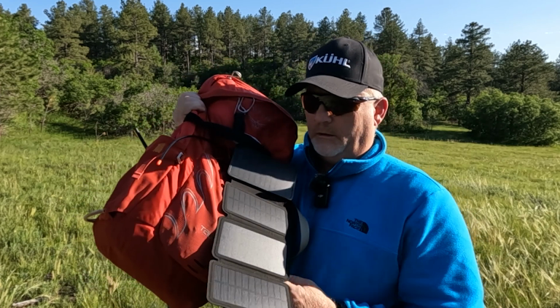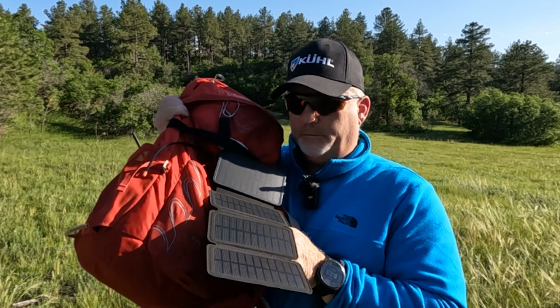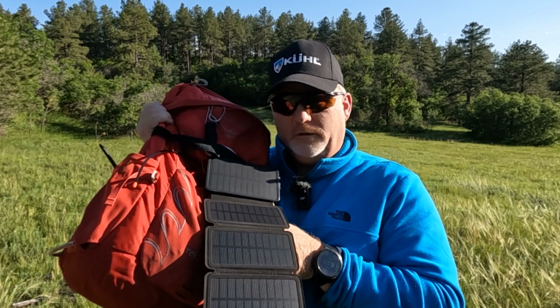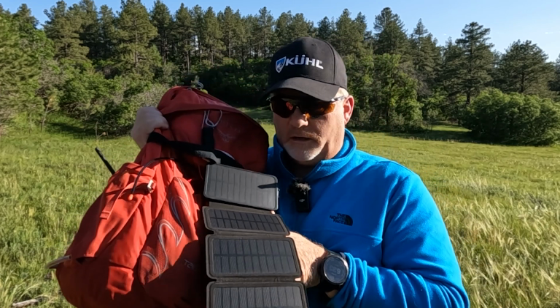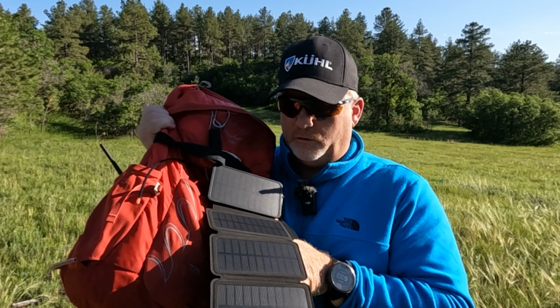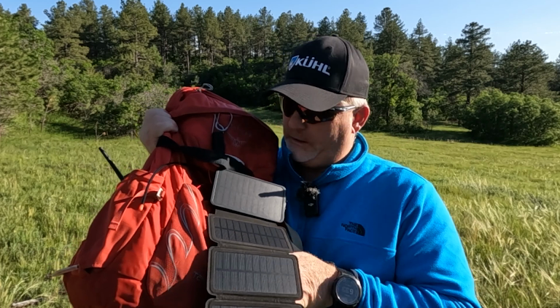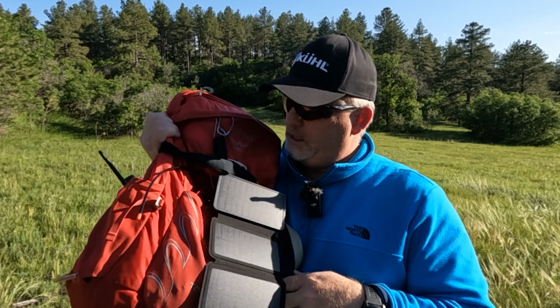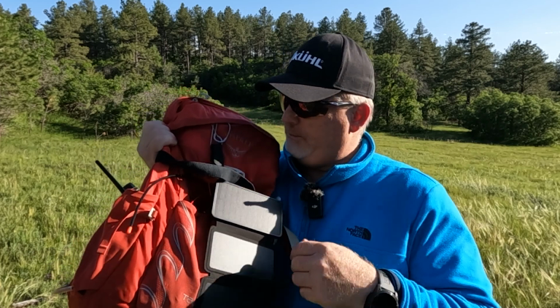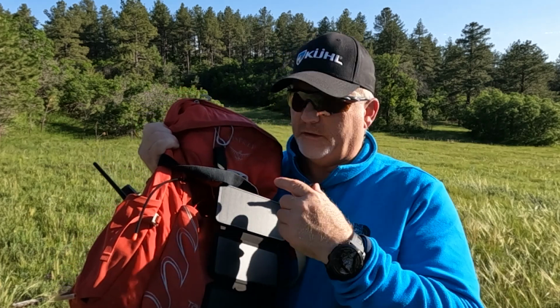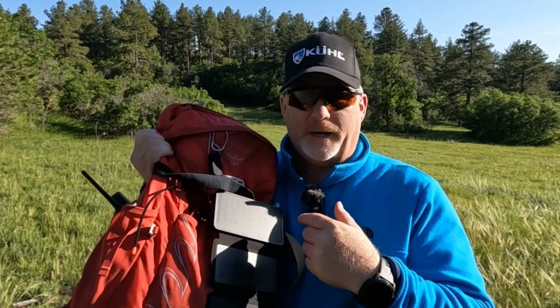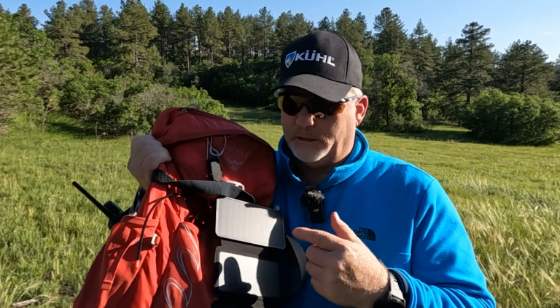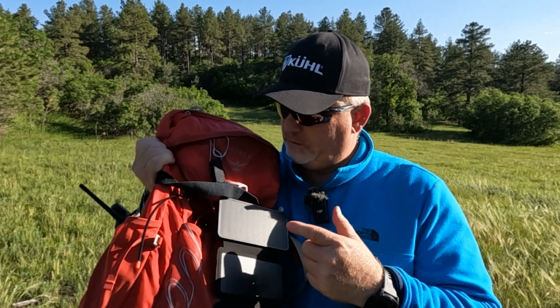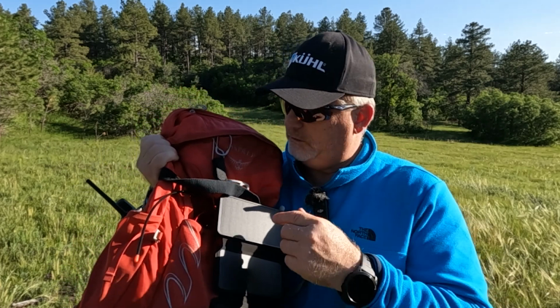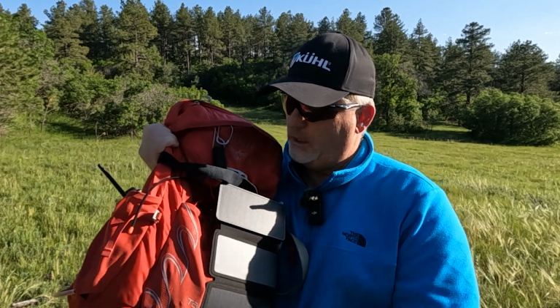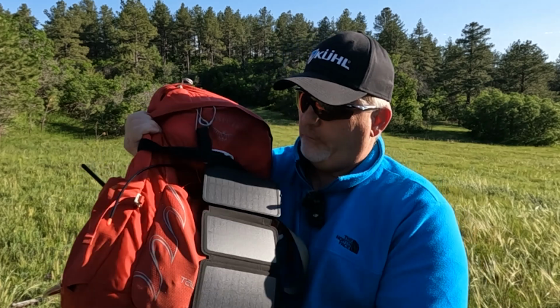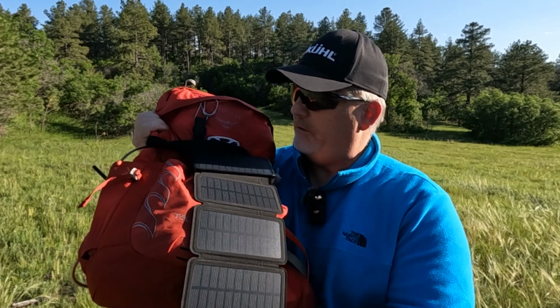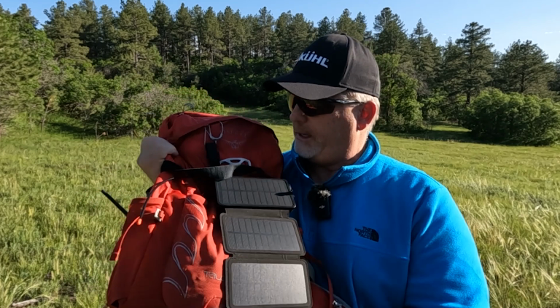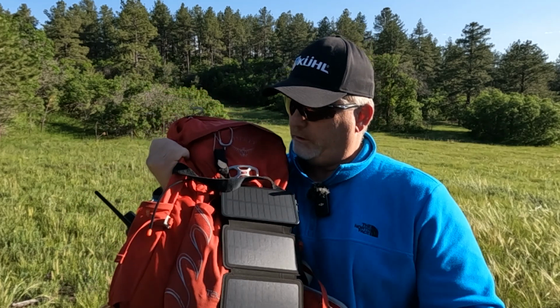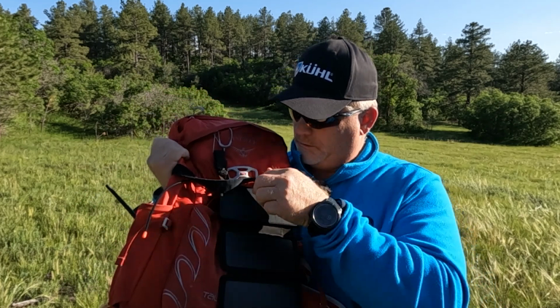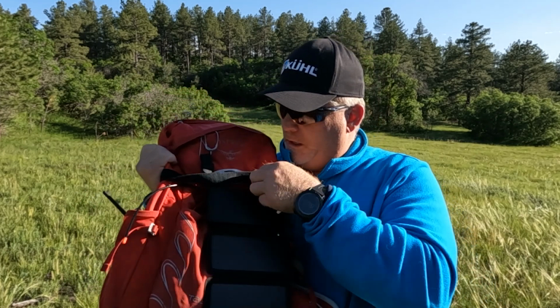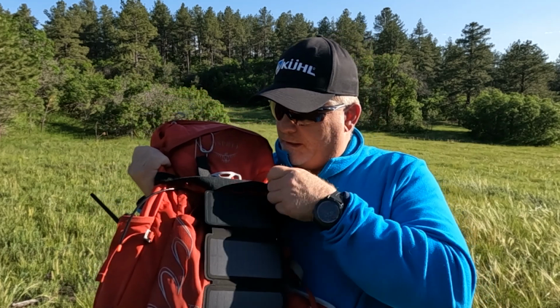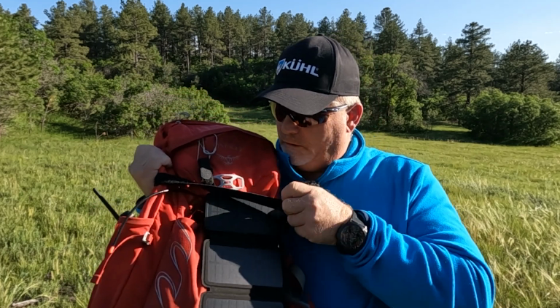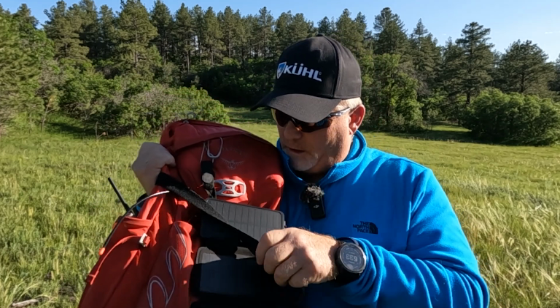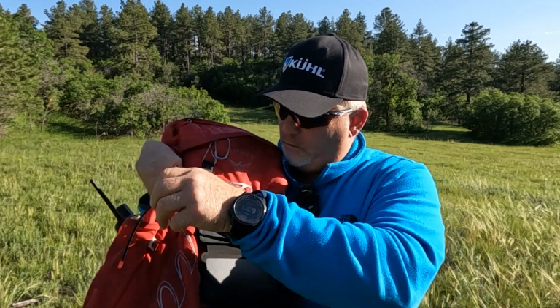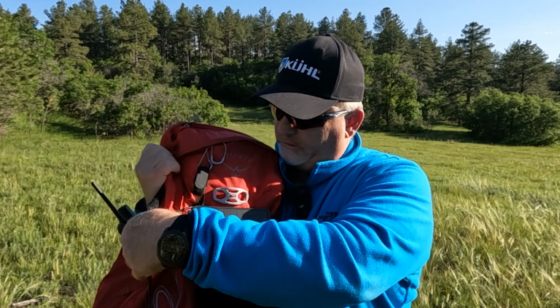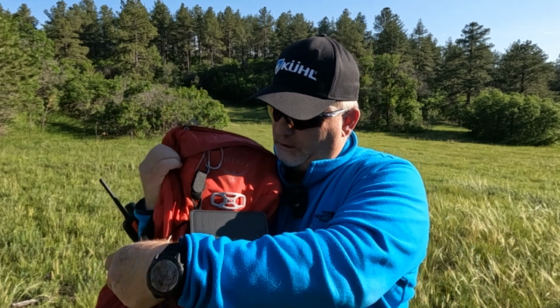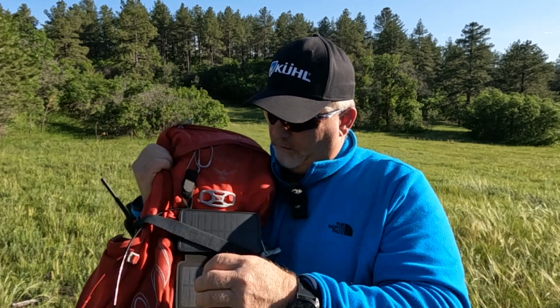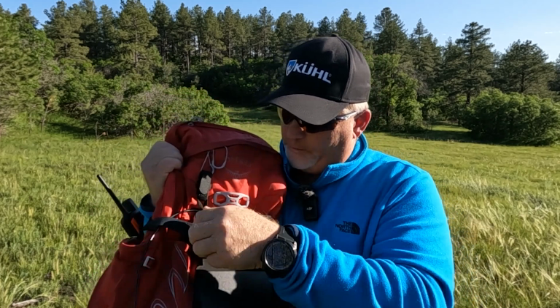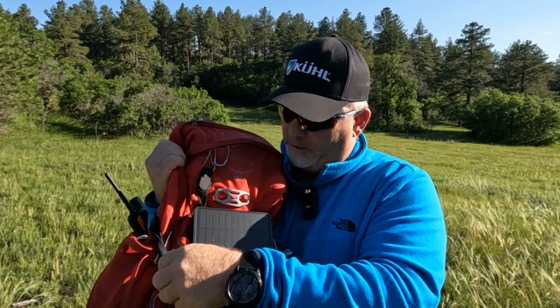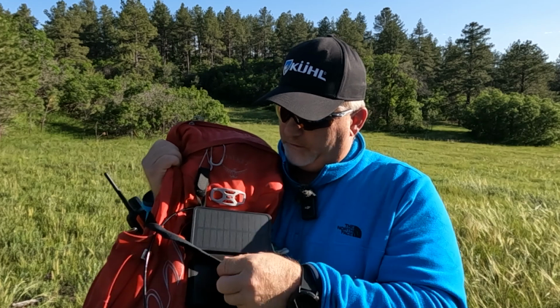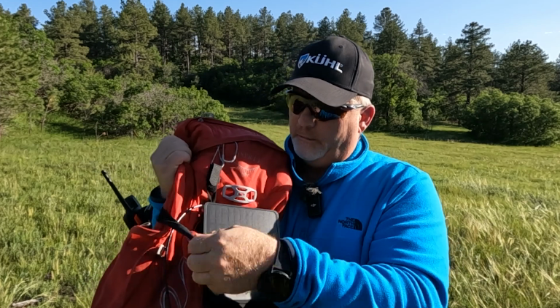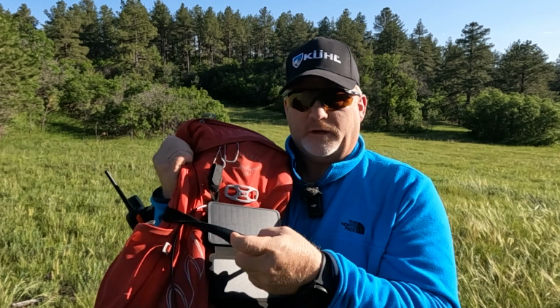What's really nice about it is it unfolds into a pretty good size solar panel. I'm going to pull this off my pack to show it to you a little better, but before I do, I just want to let you know I didn't want this flopping around in my pack.